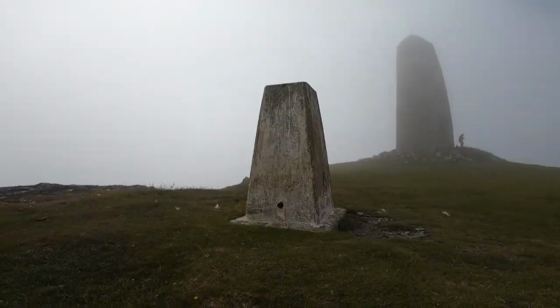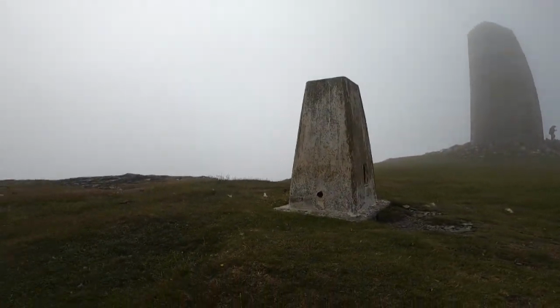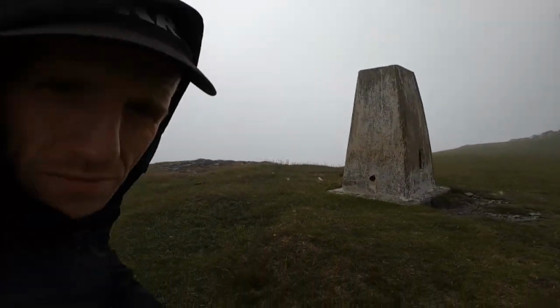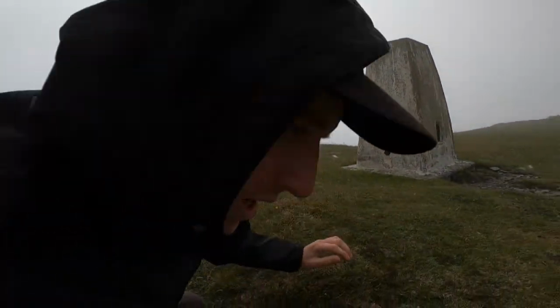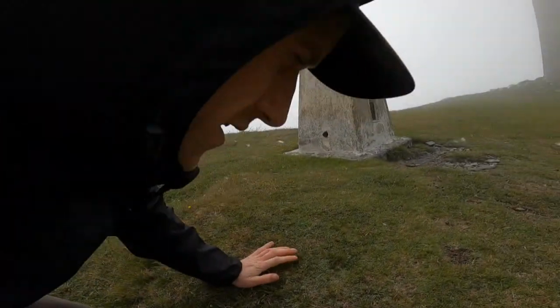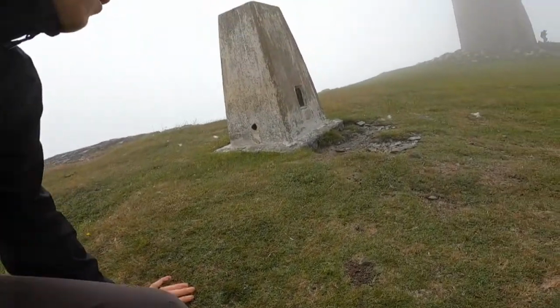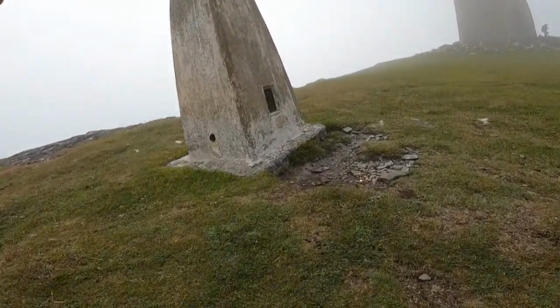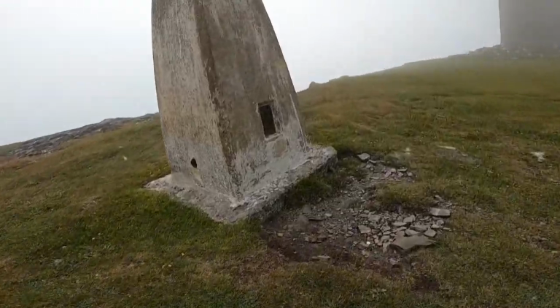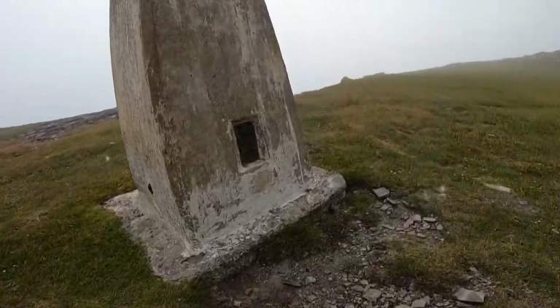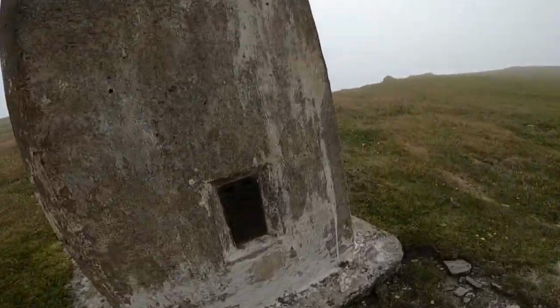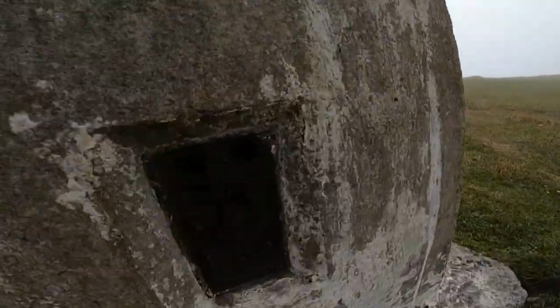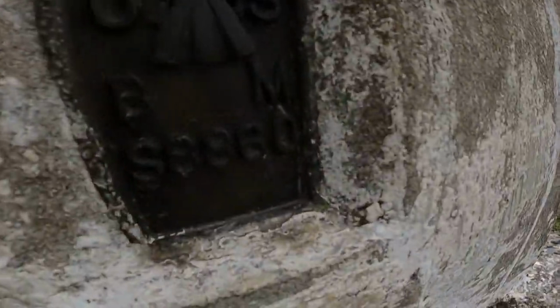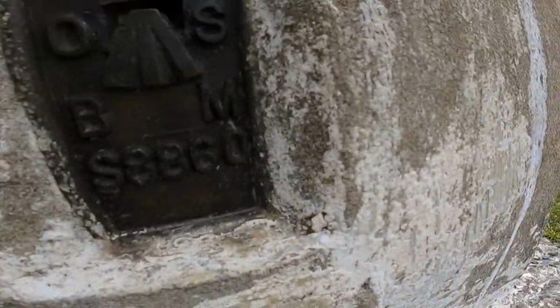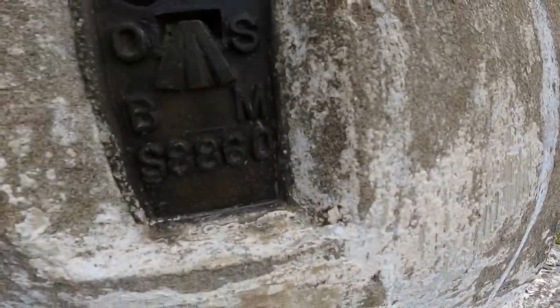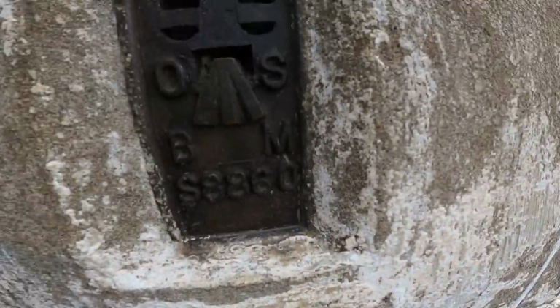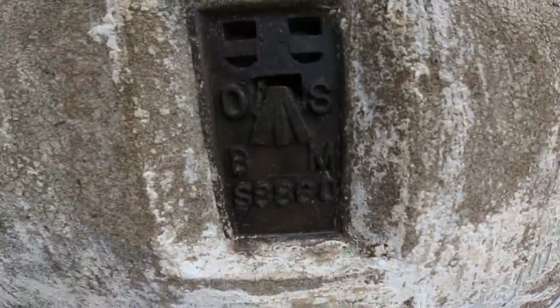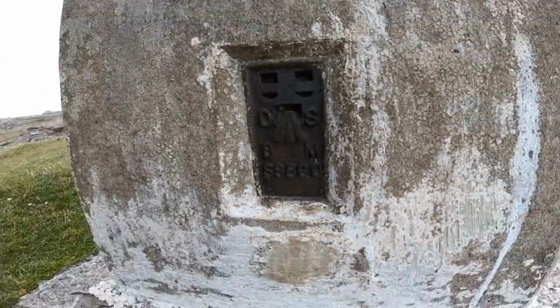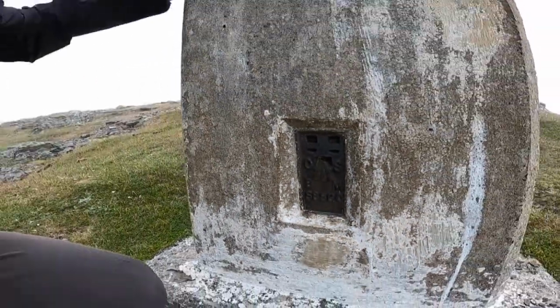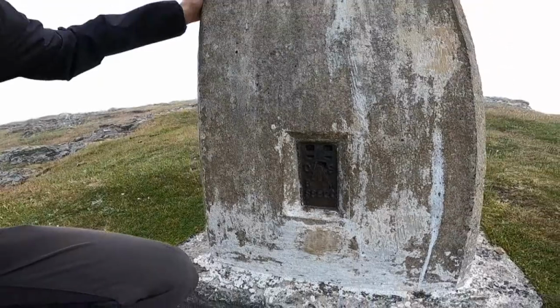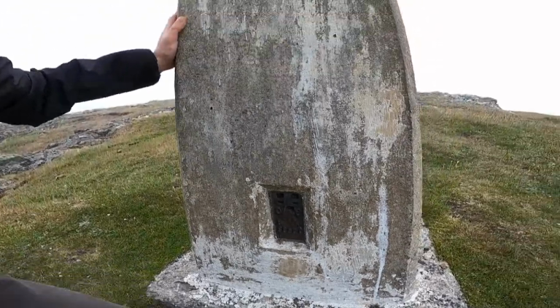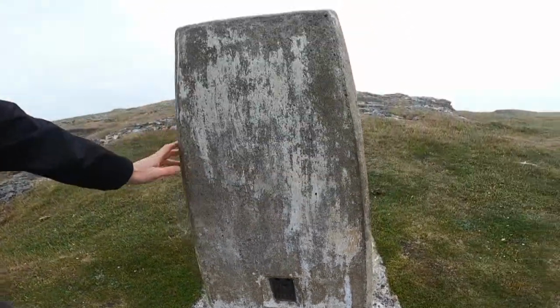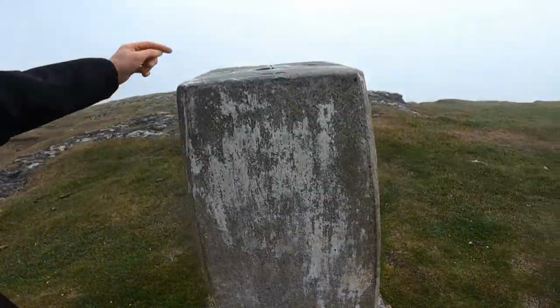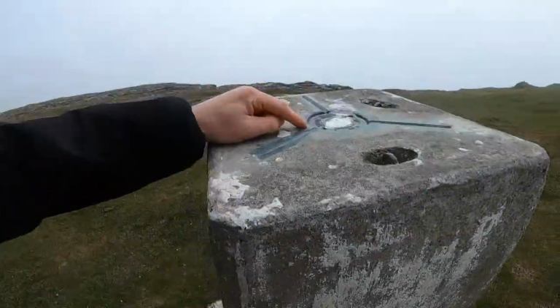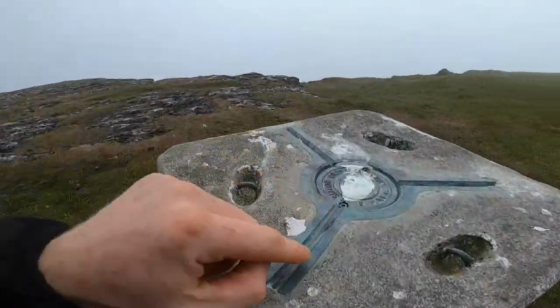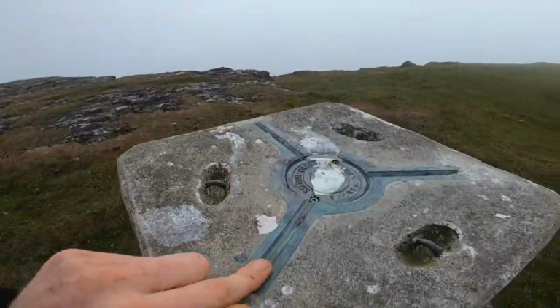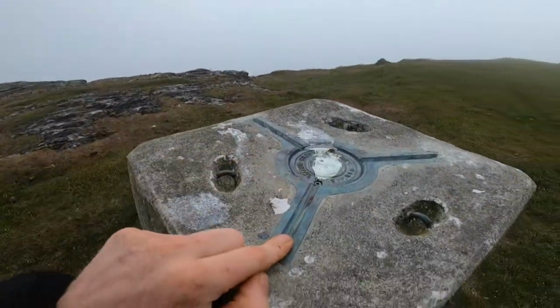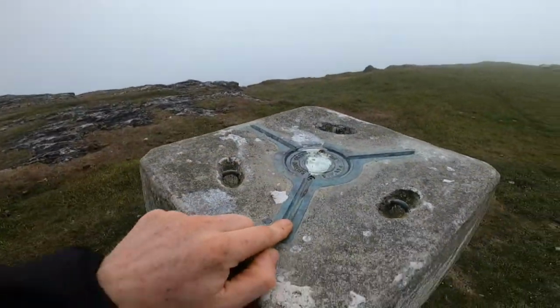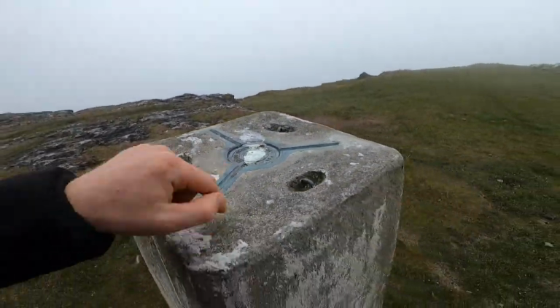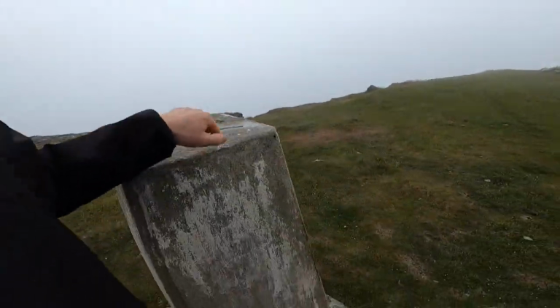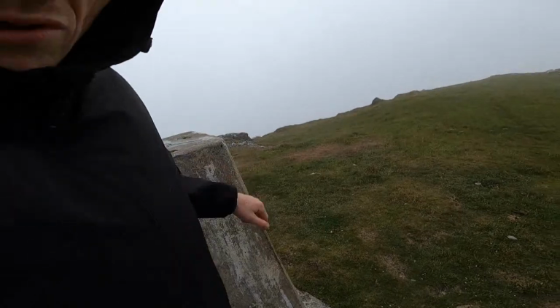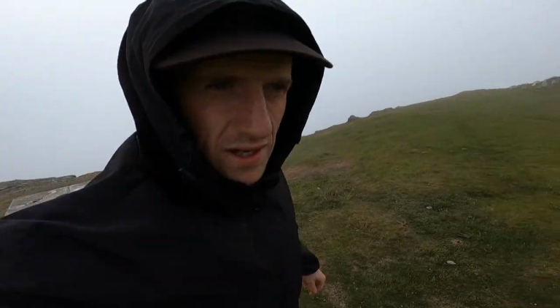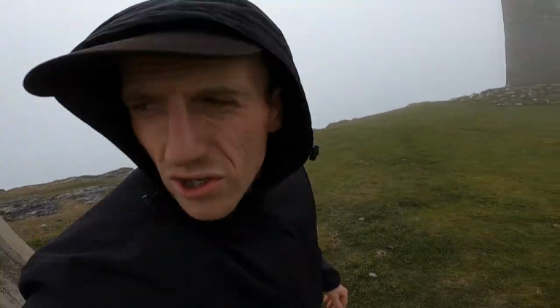Here we are — I'm trying to stay out of the wind to get the good shots. Look at this point, which is obviously marked on the OS maps as the measured point for the land. These big trig points are all over the place.